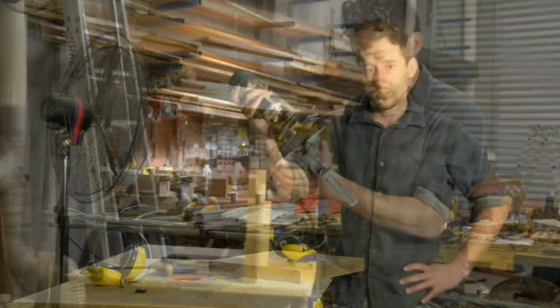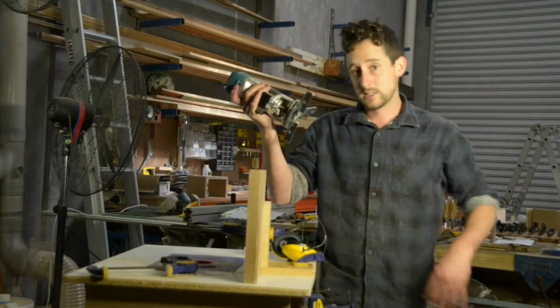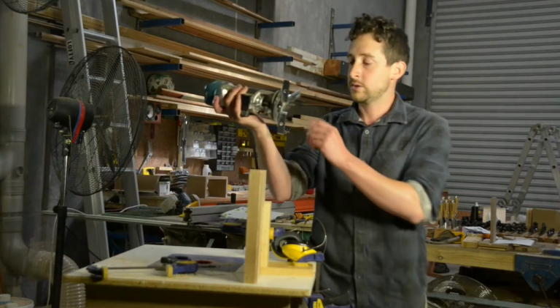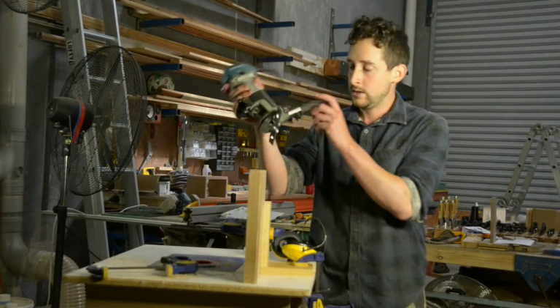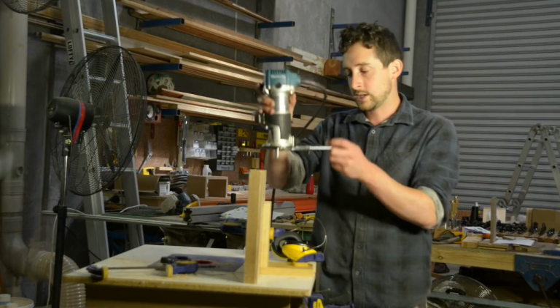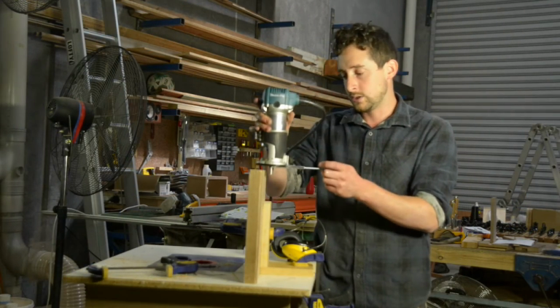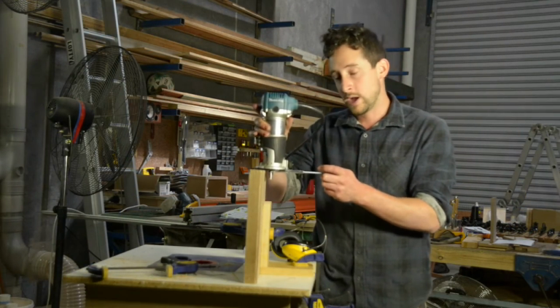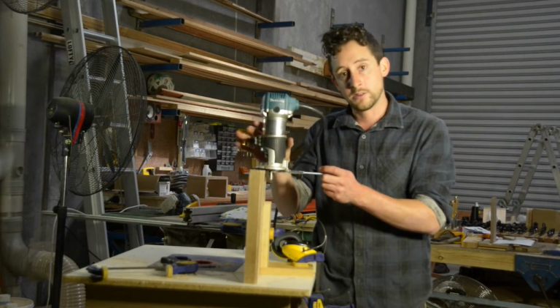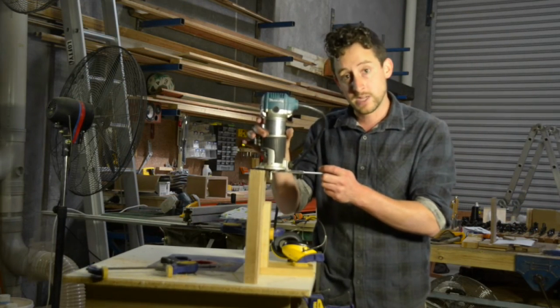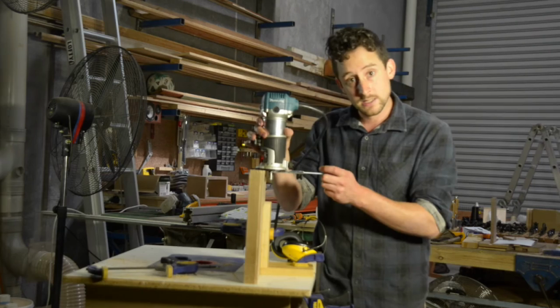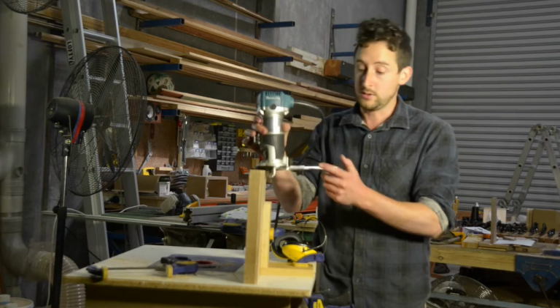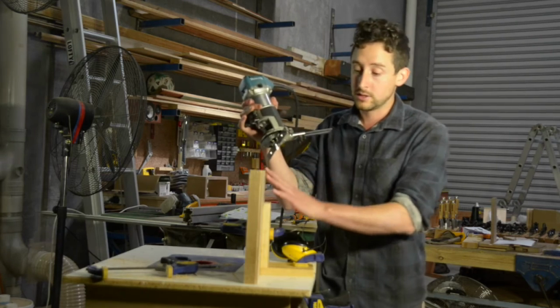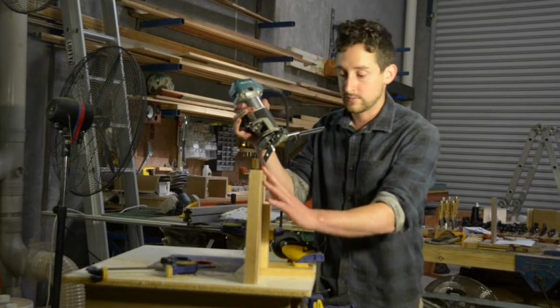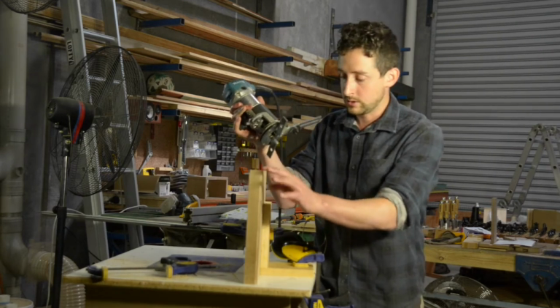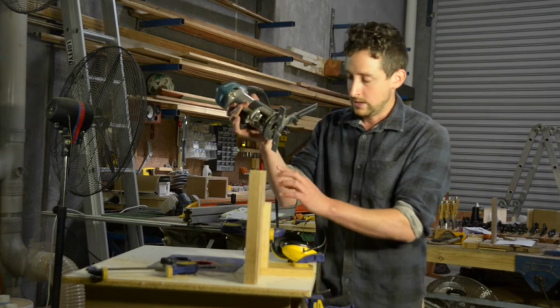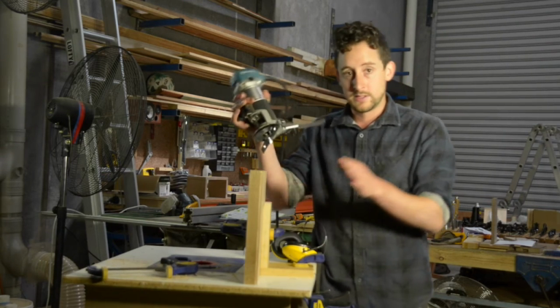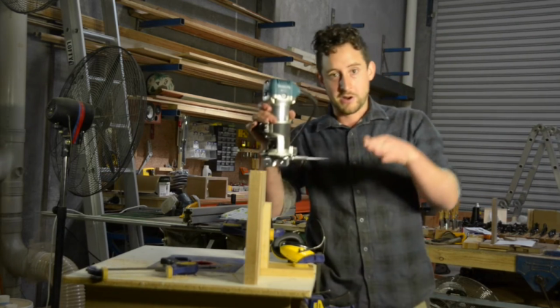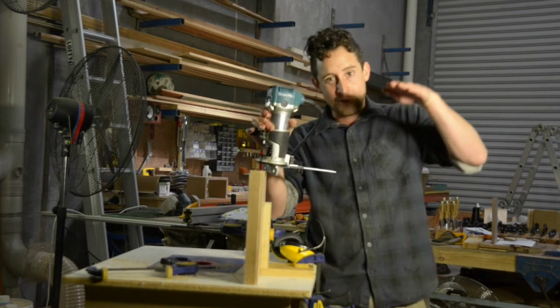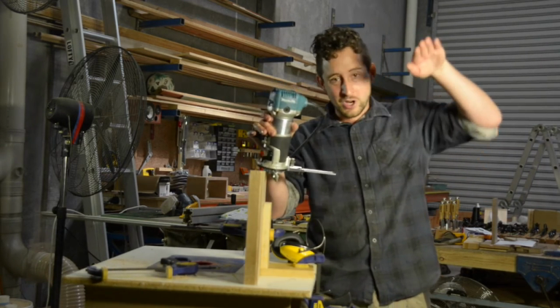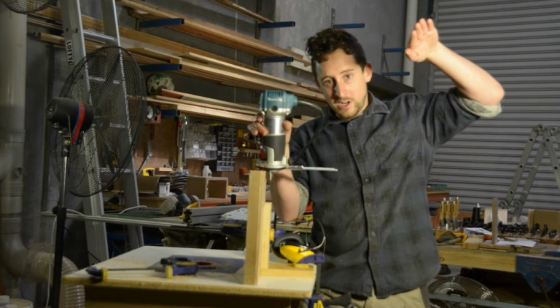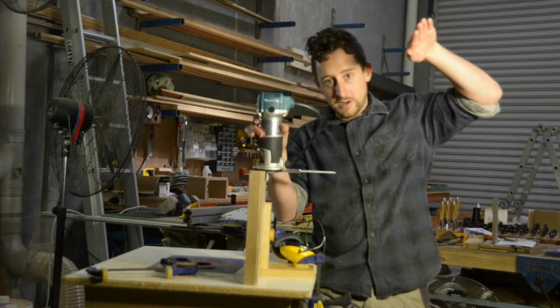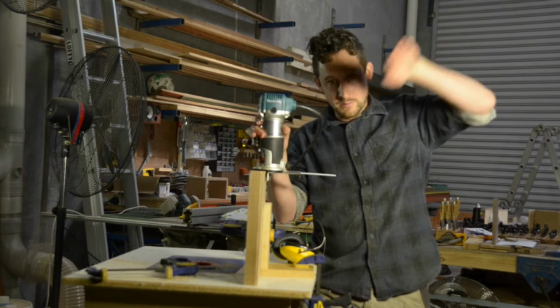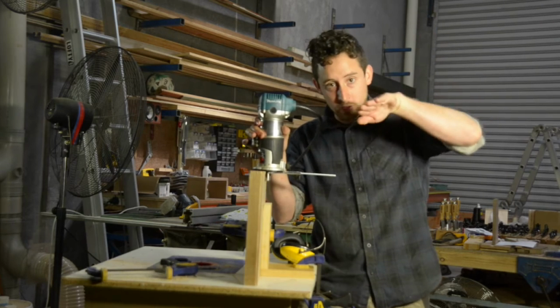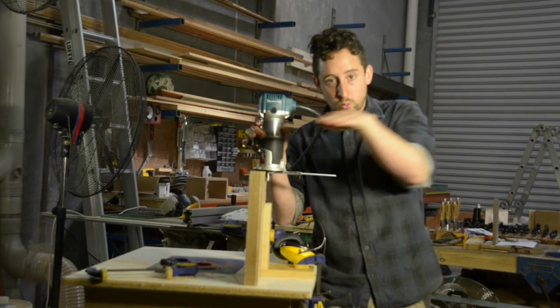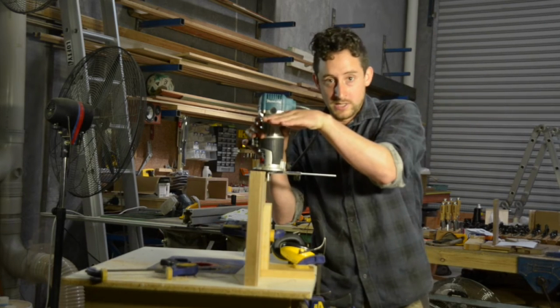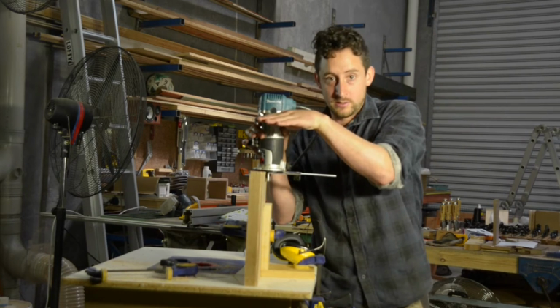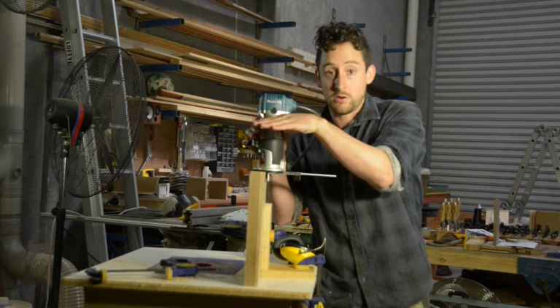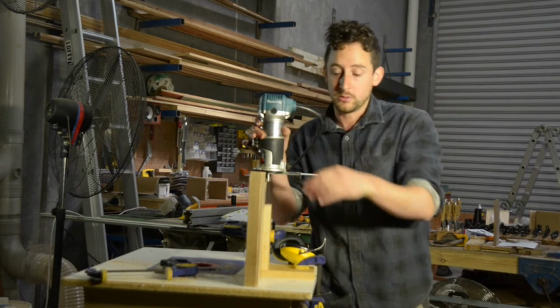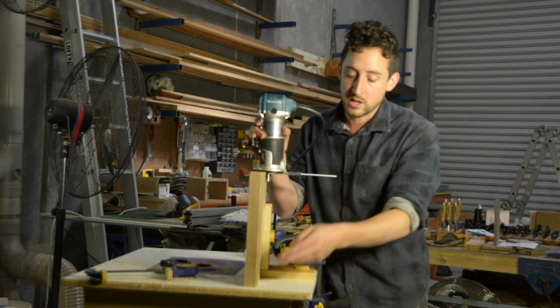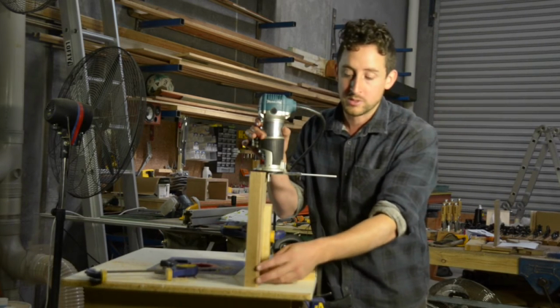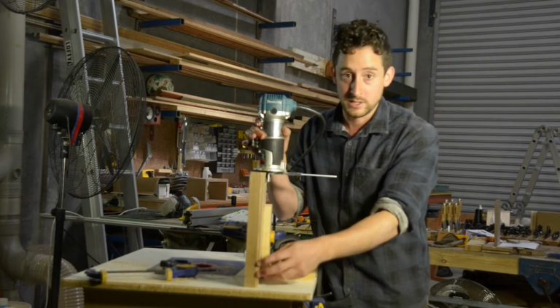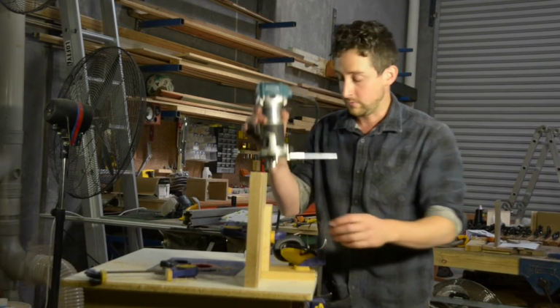The last cut I'm going to try is actually using the router on the opposite axis, still on the face of the board. This is going to create from the top a 45 degree bevel with the ledge that's horizontal, which is kind of the opposite of what I did just before.